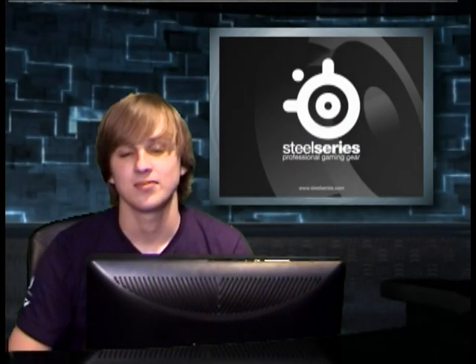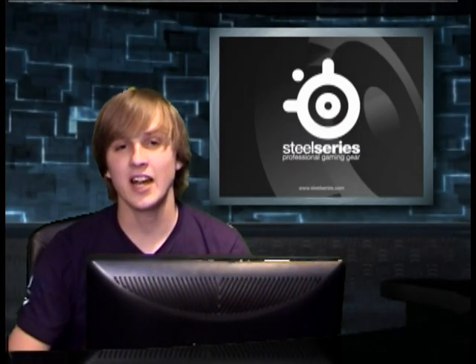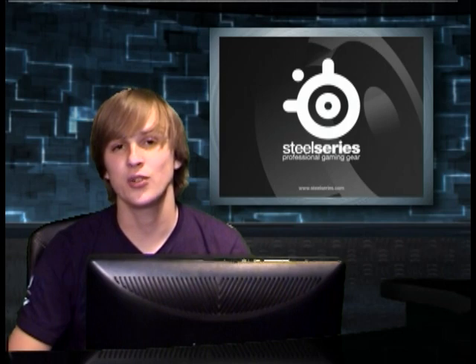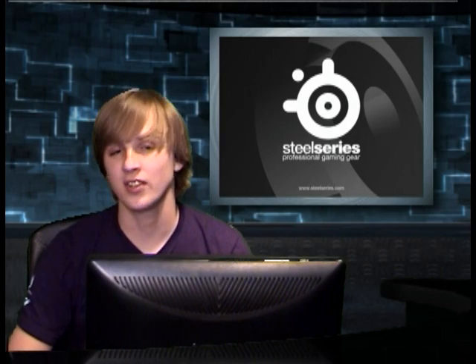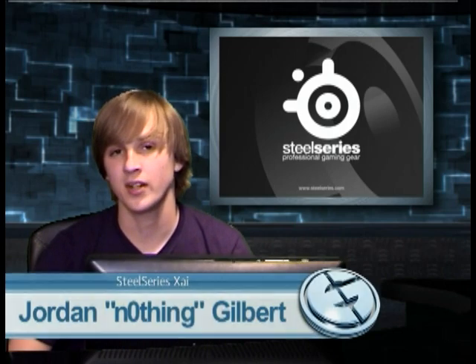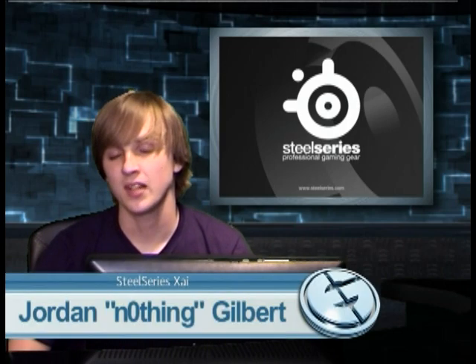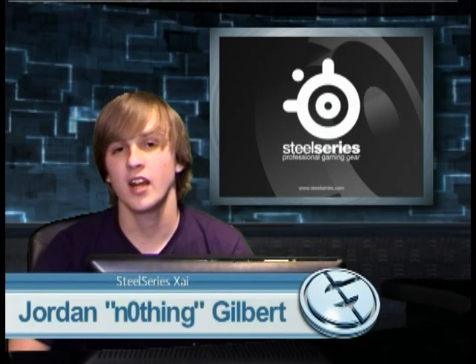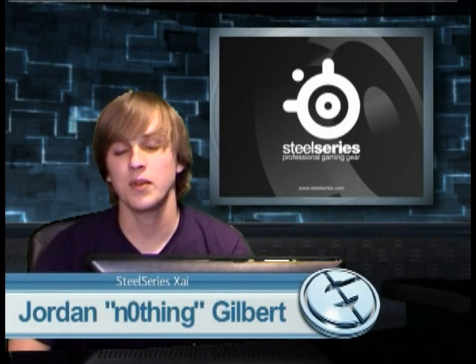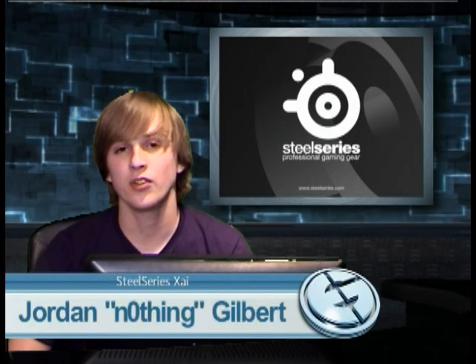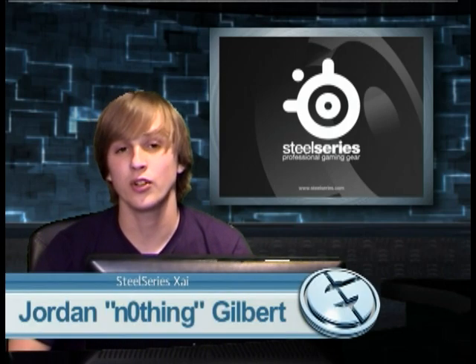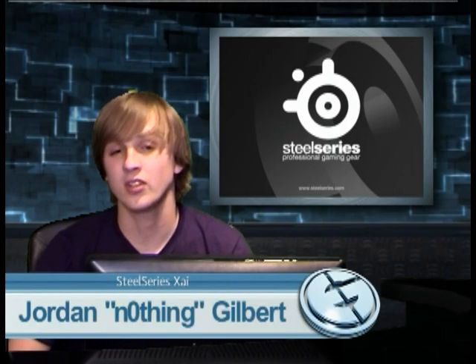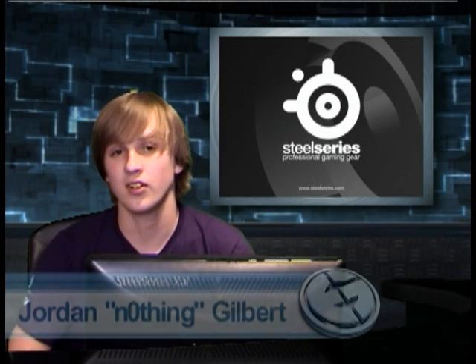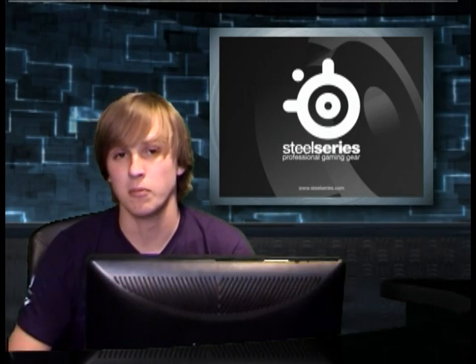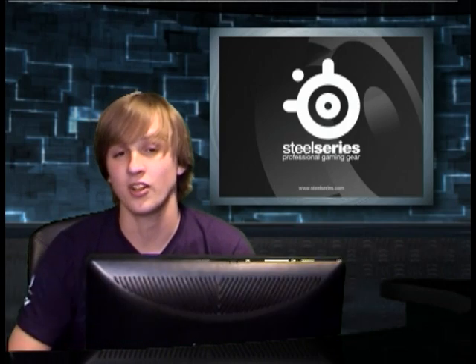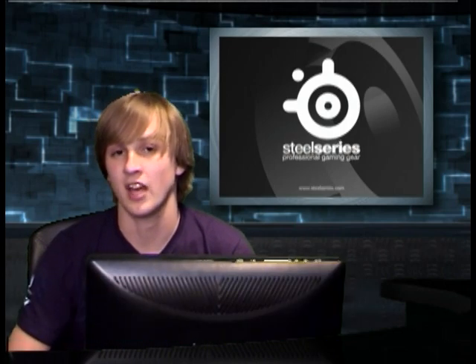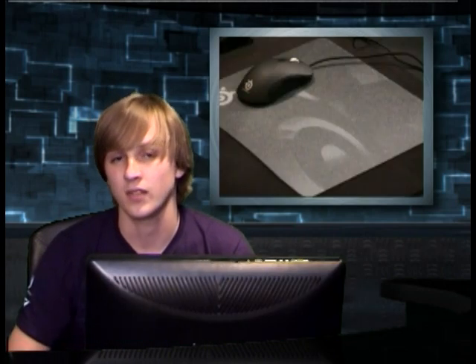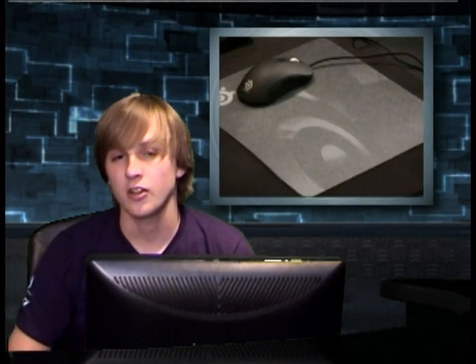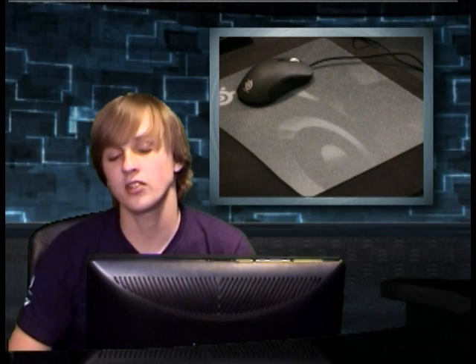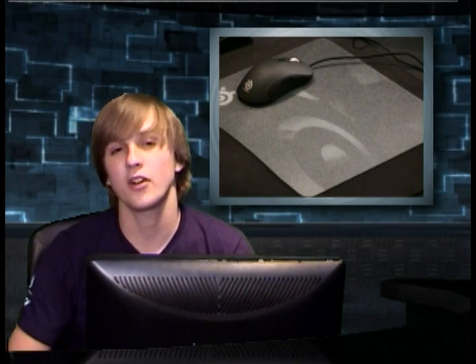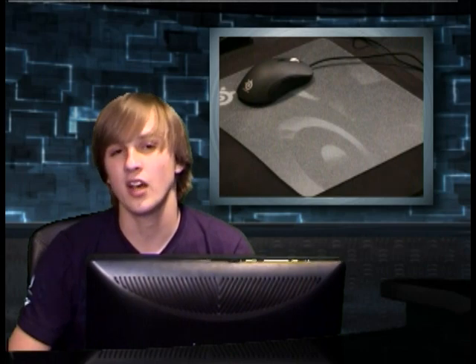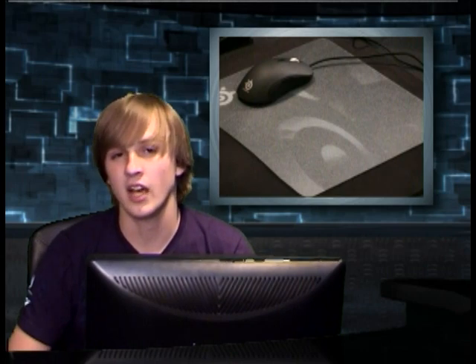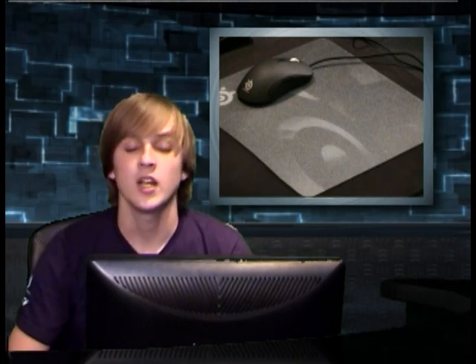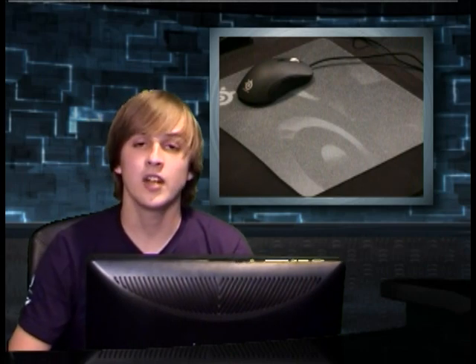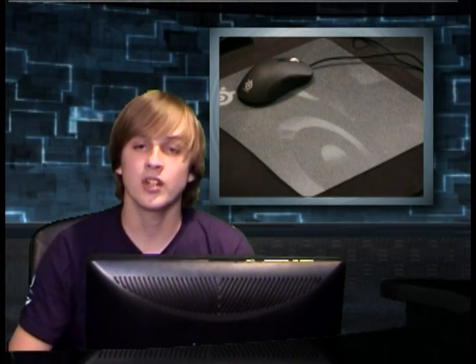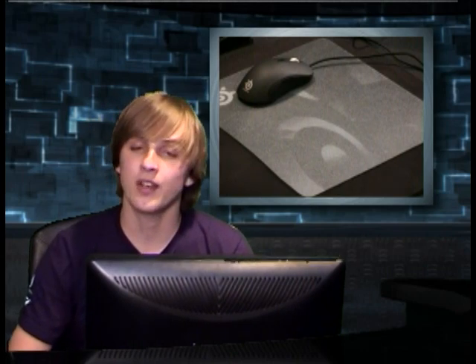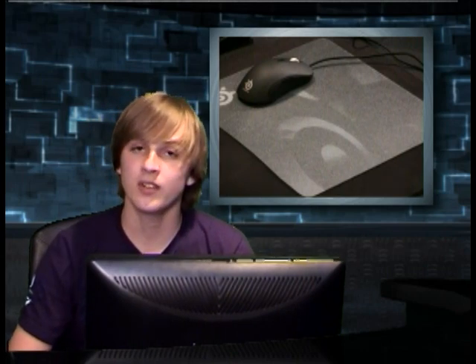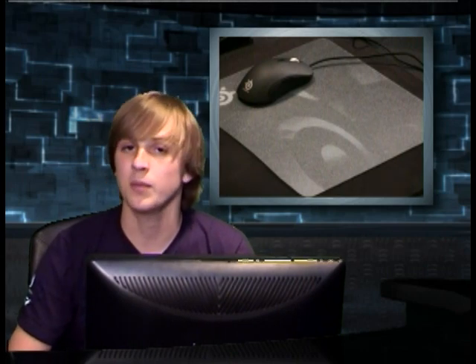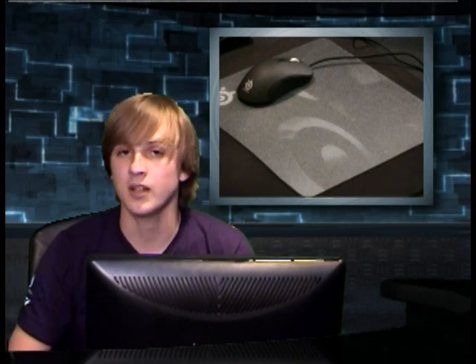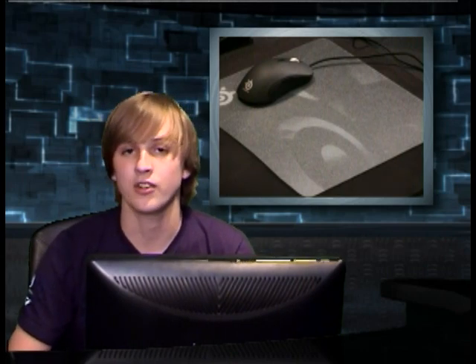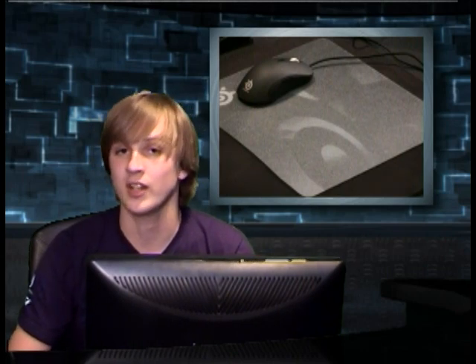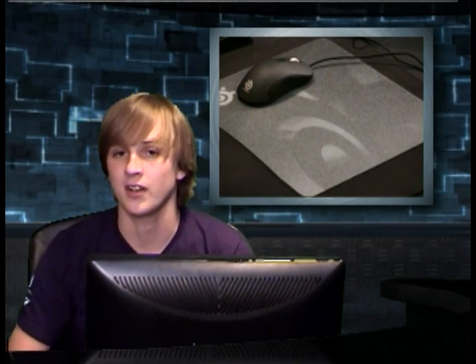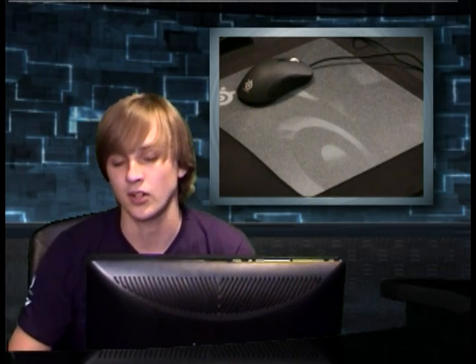Hey guys, Jordan Ethan Gilbert here. Today I'm going to be introducing you to the new SteelSeries gaming mouse called the Xive. This mouse is coming out in 2009 and today I'm just going to give you guys a quick sneak peek about its new innovative technology.